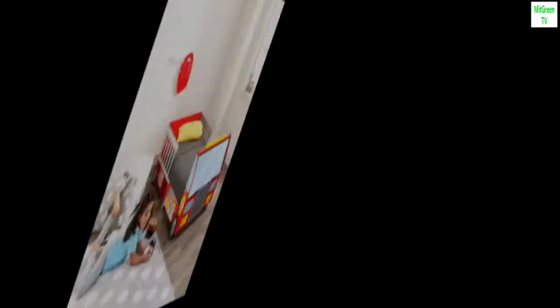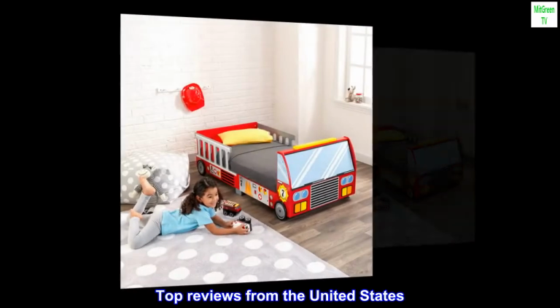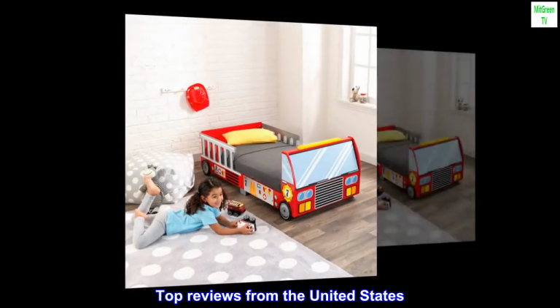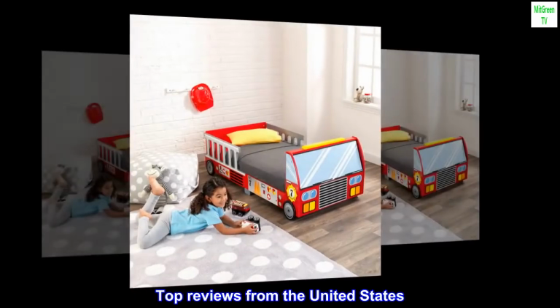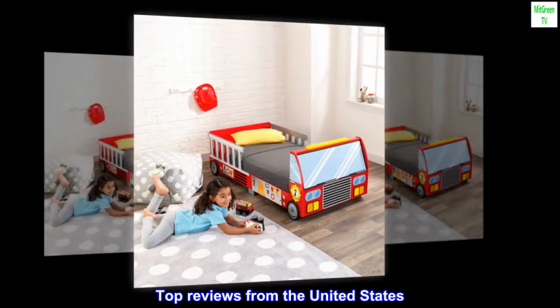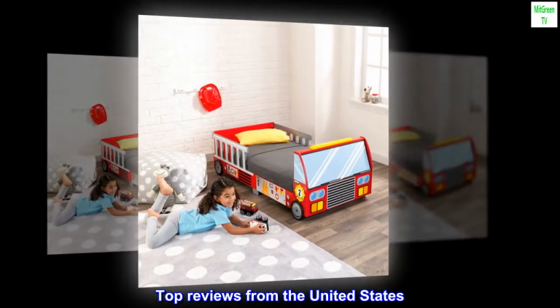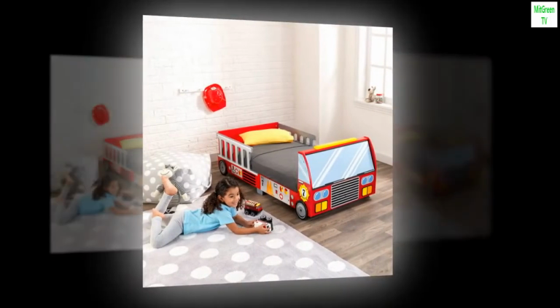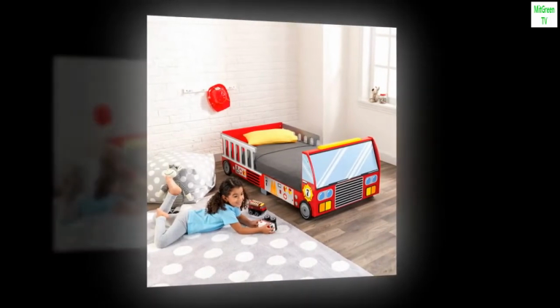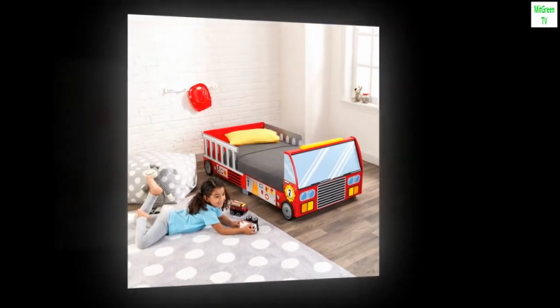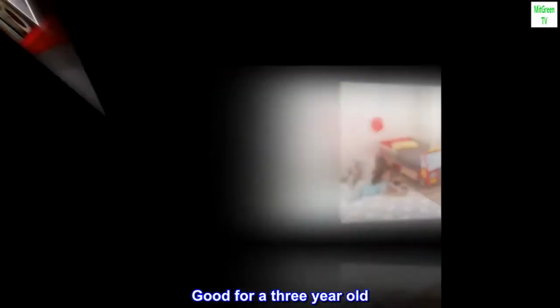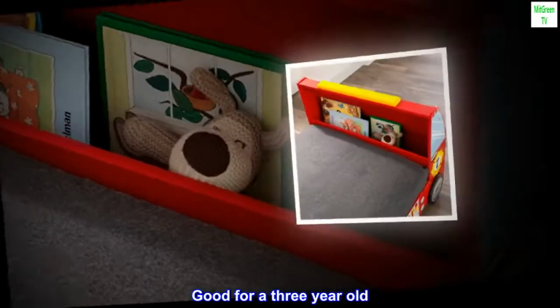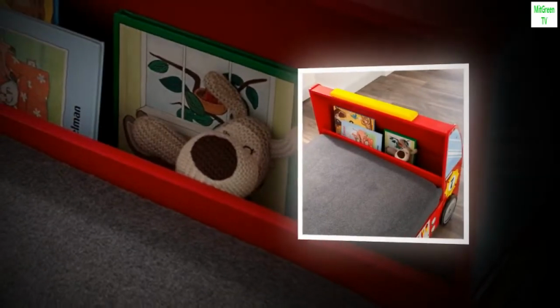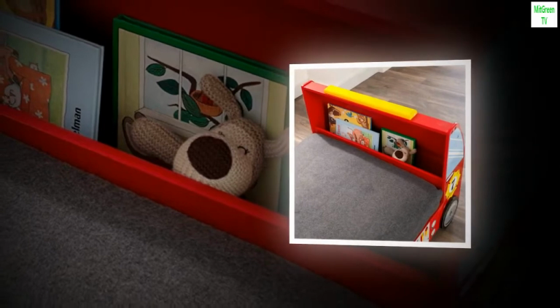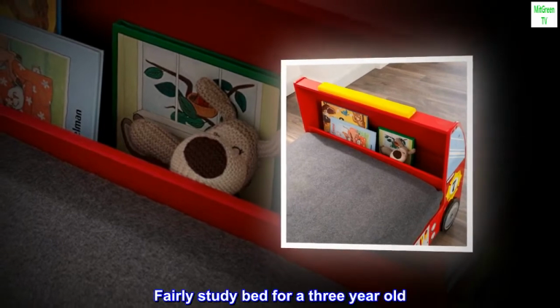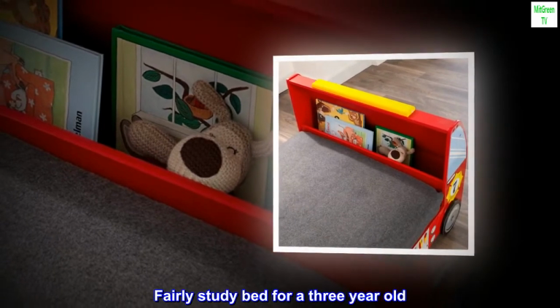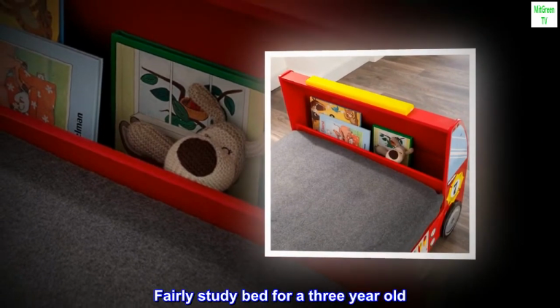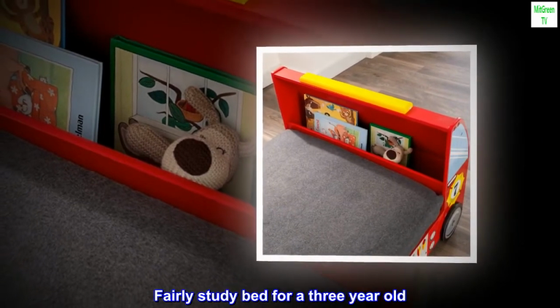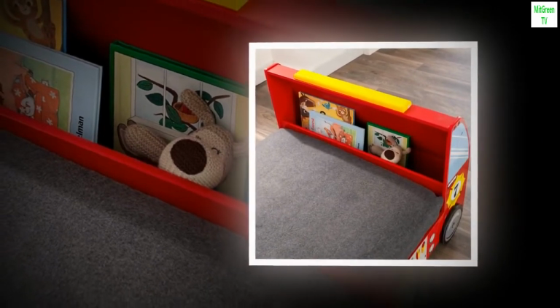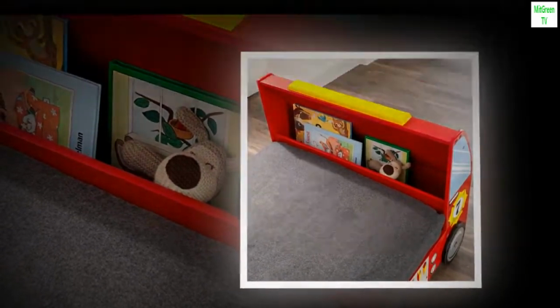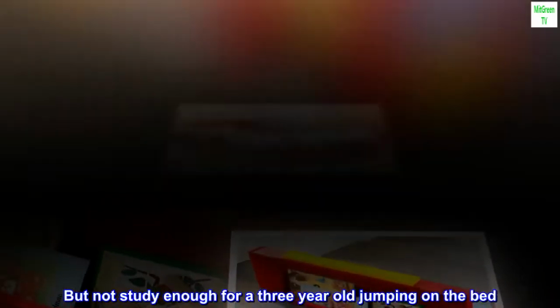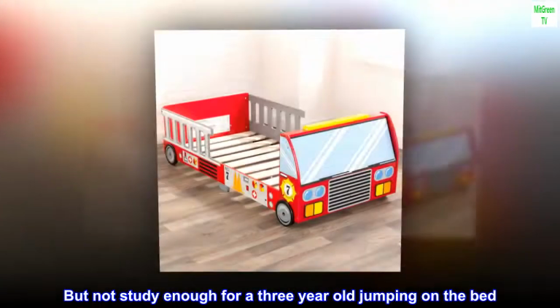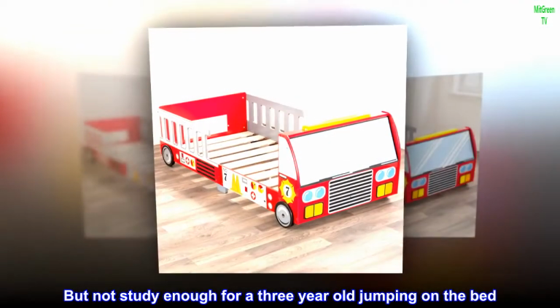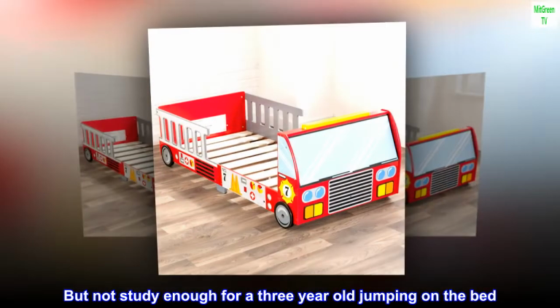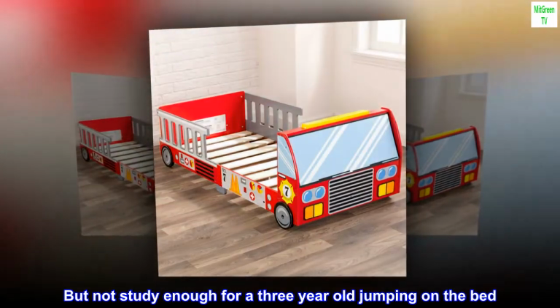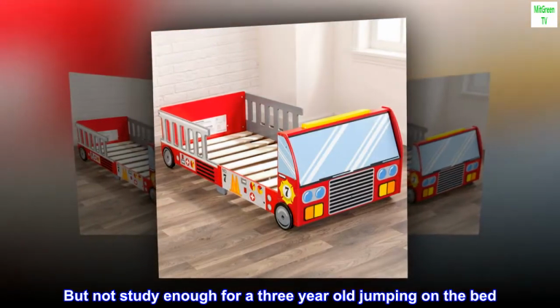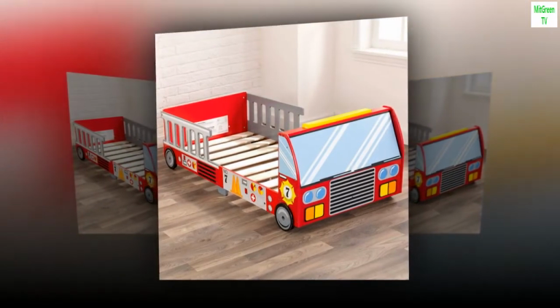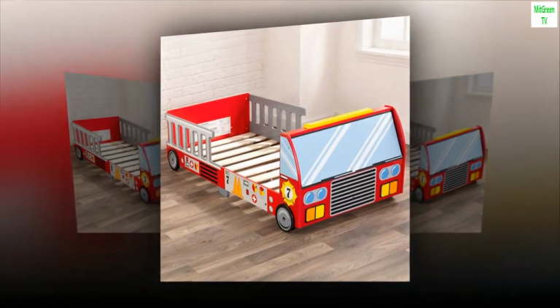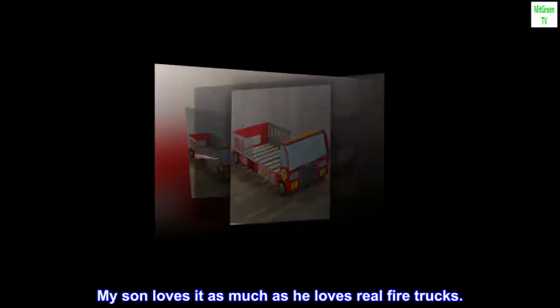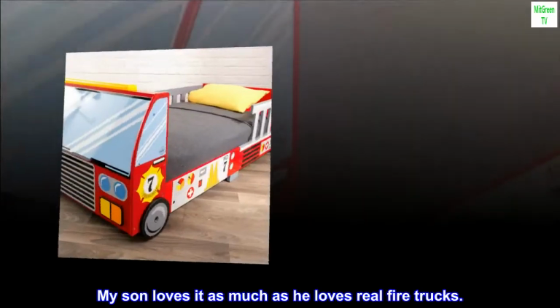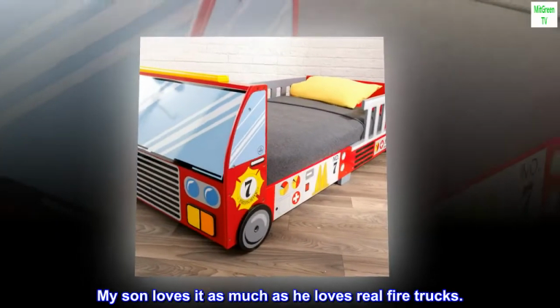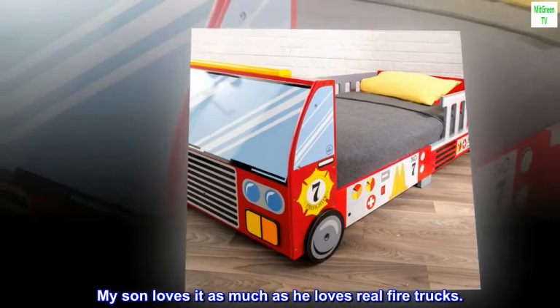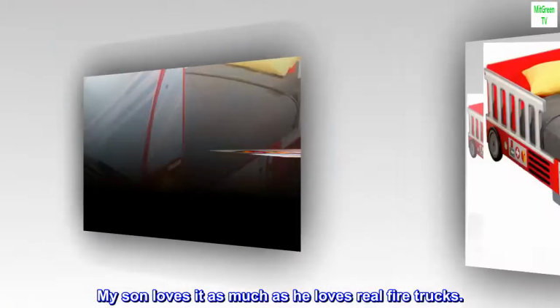Top reviews from the United States. Good for a 3-year-old — fairly steady, but not steady enough for a 3-year-old jumping on the bed. My son loves it as much as he loves real fire trucks.